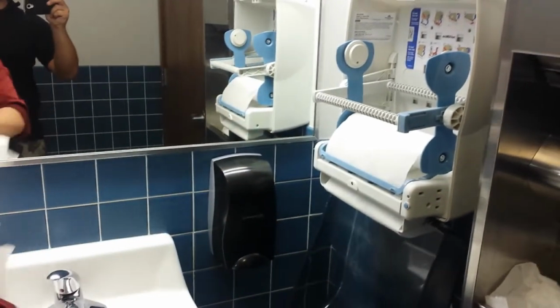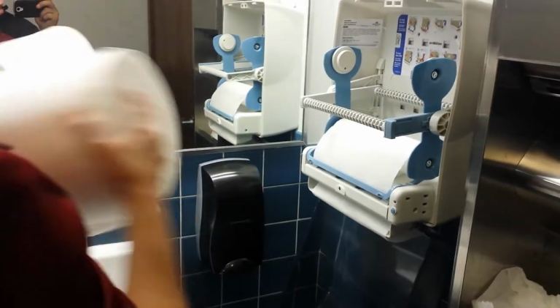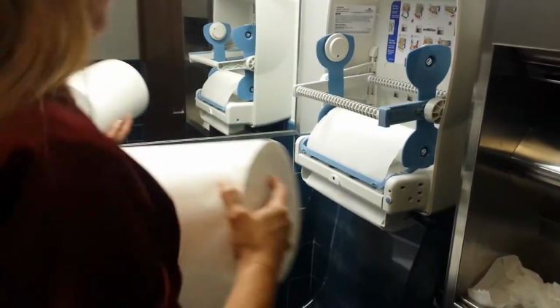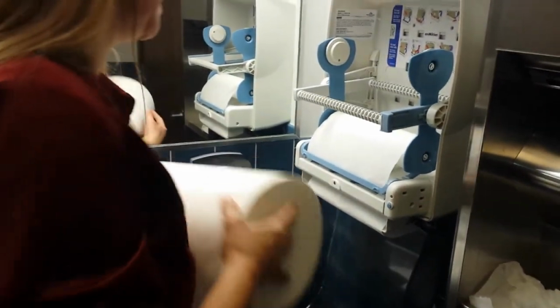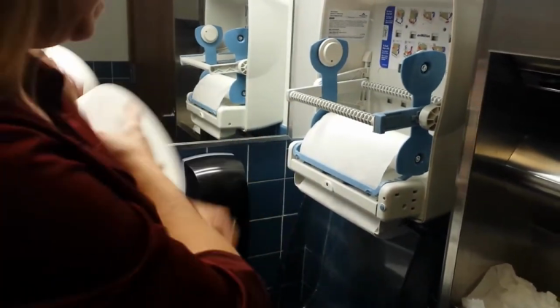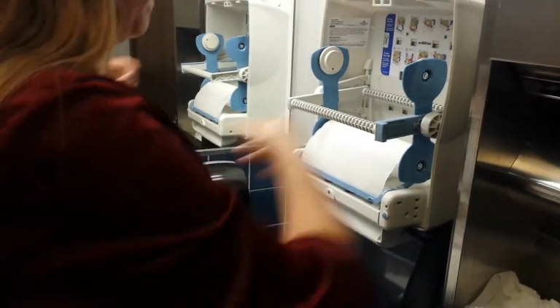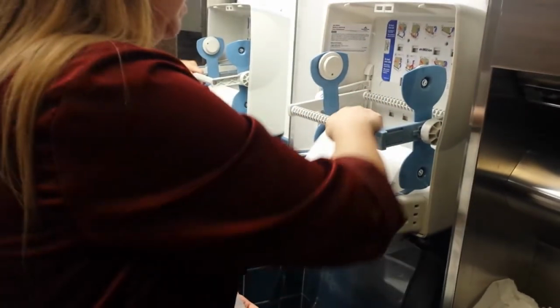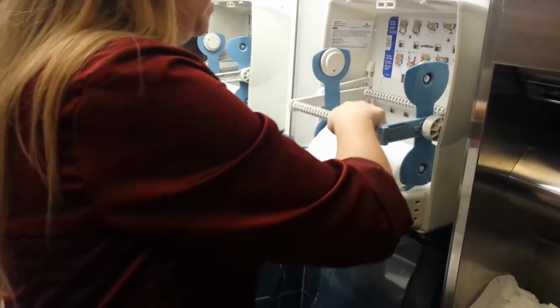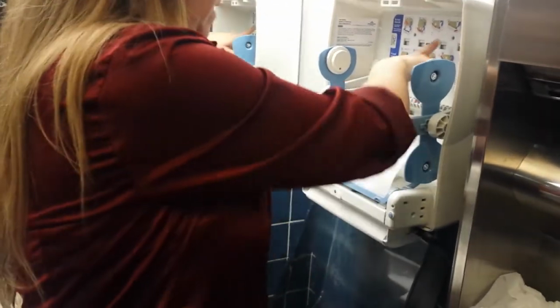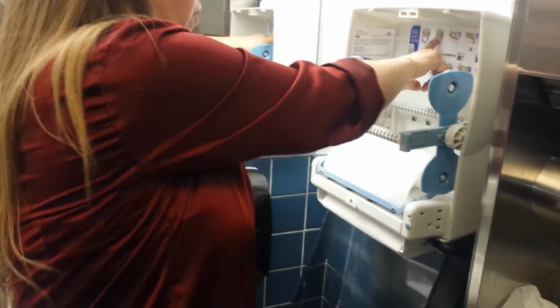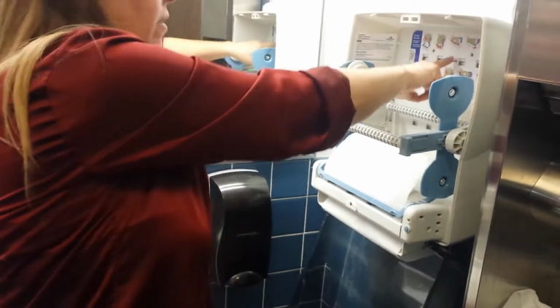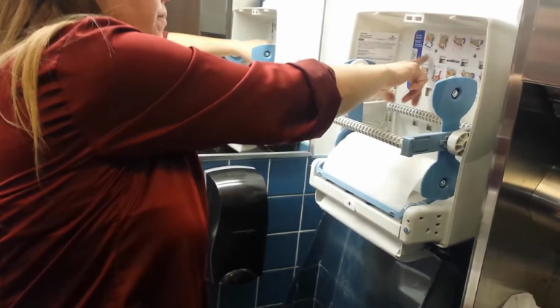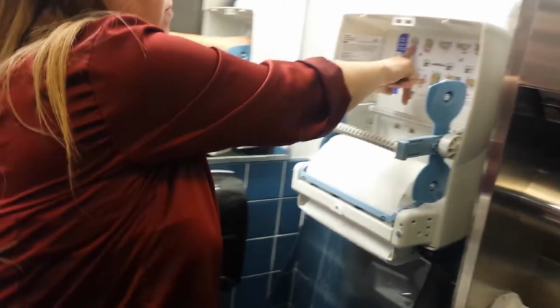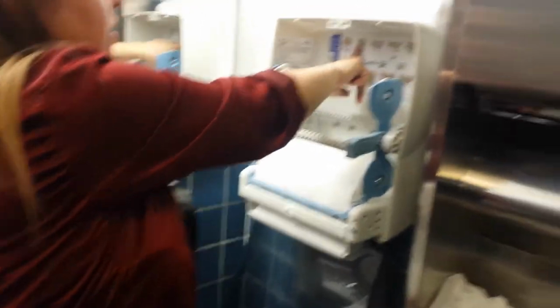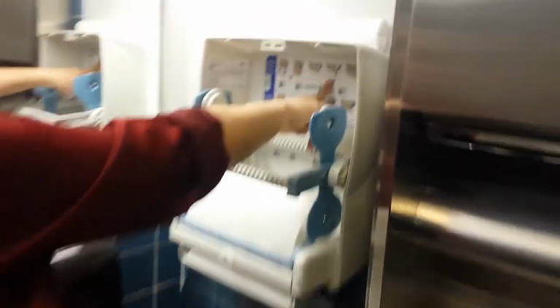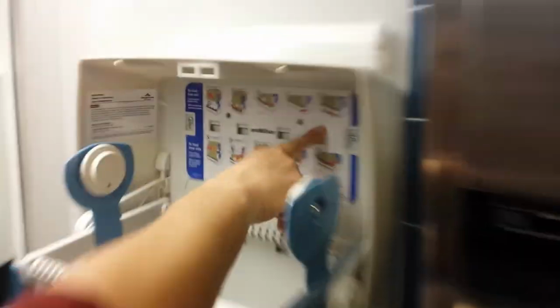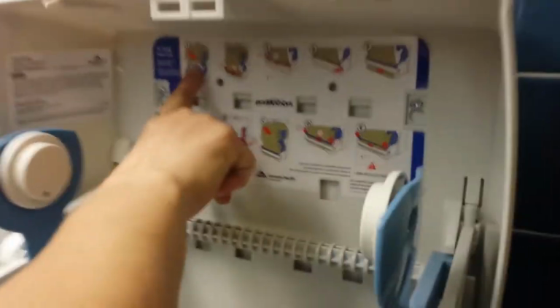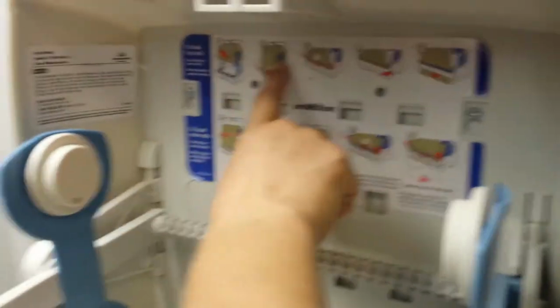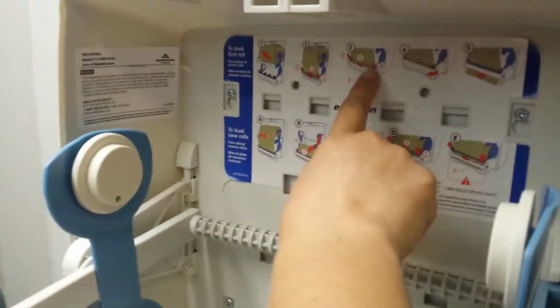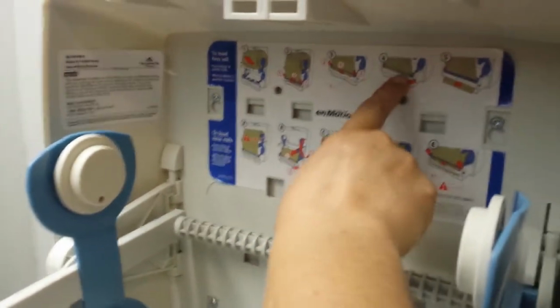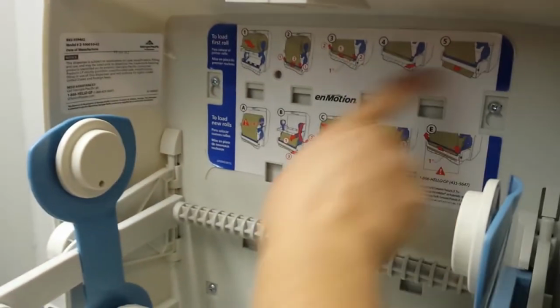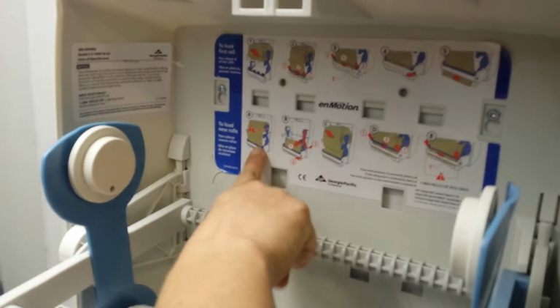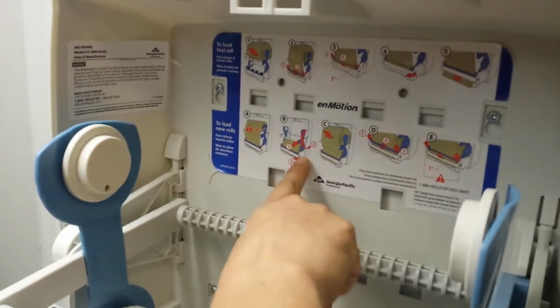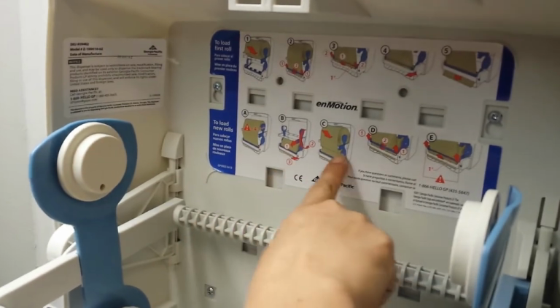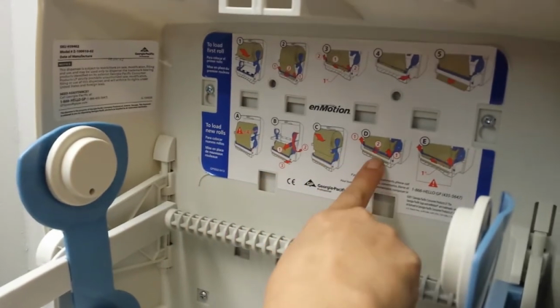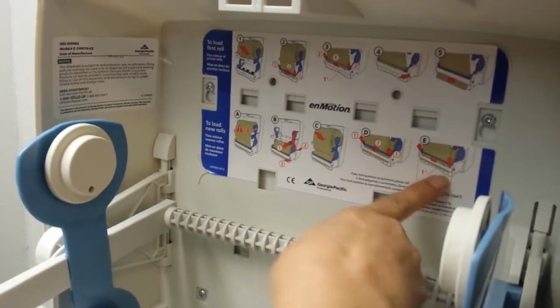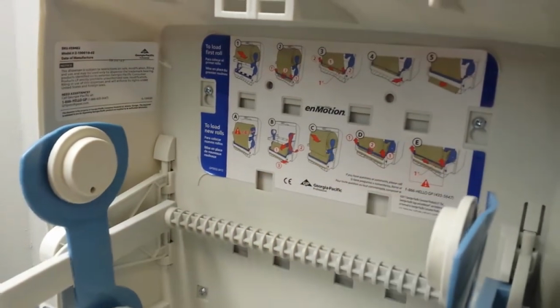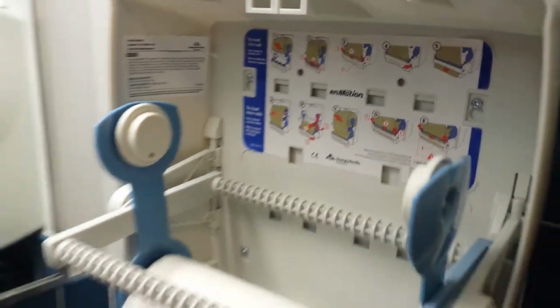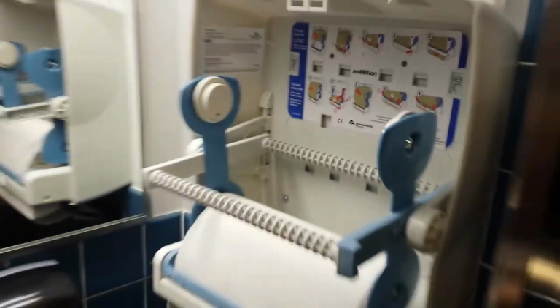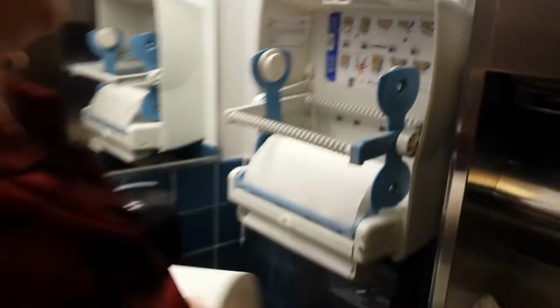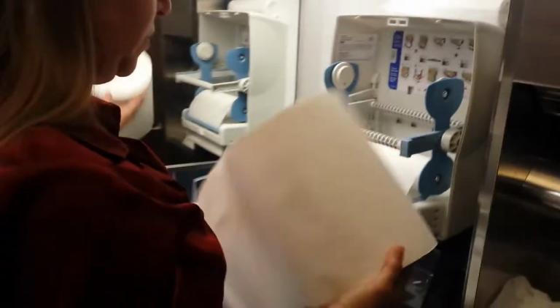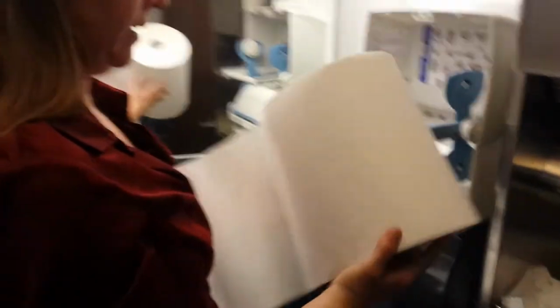There's also, if you forget how to do it, there's a little diagram right here on the back that shows, step by step, how to load the paper towels and load the secondary.